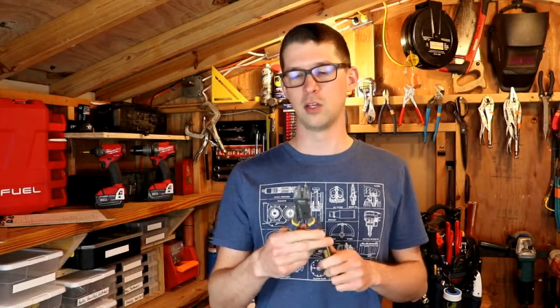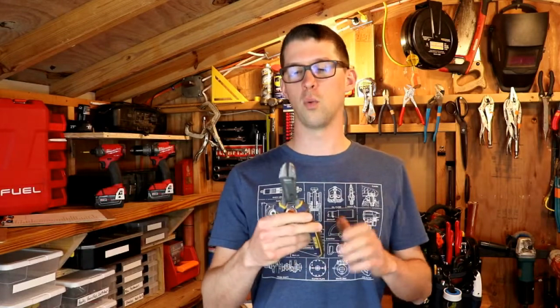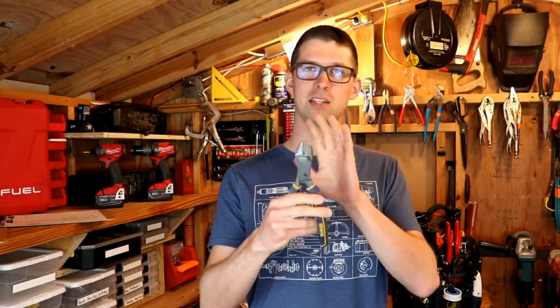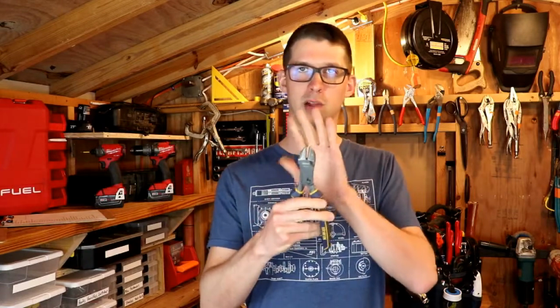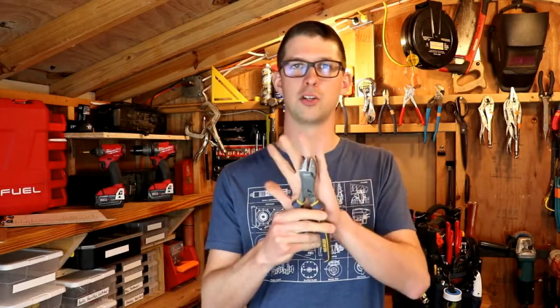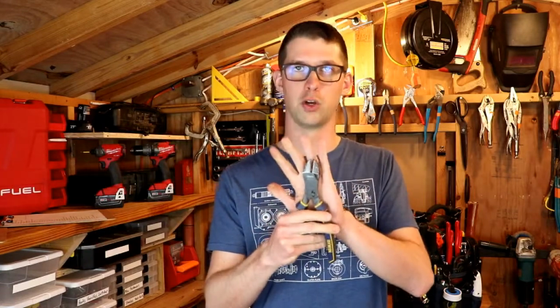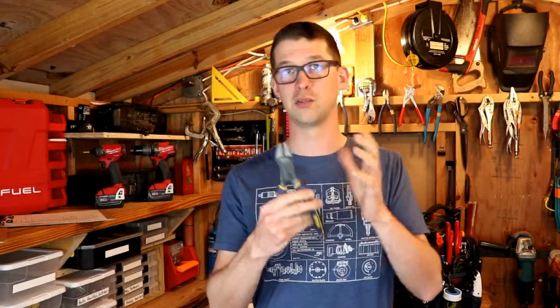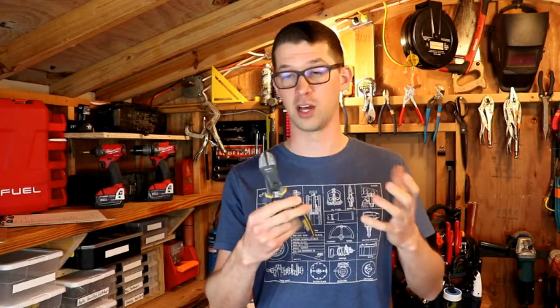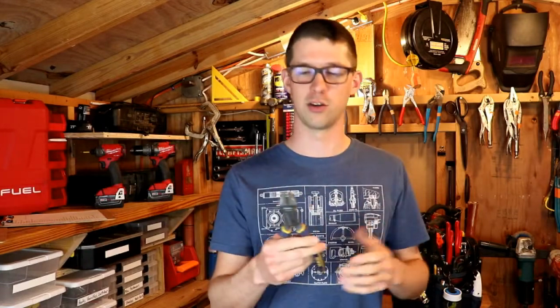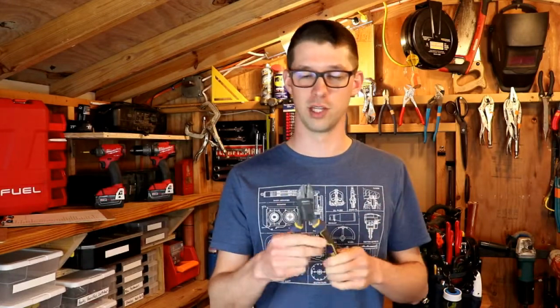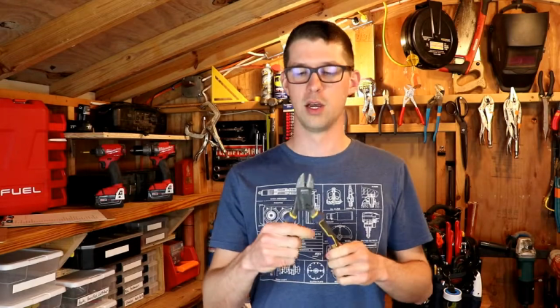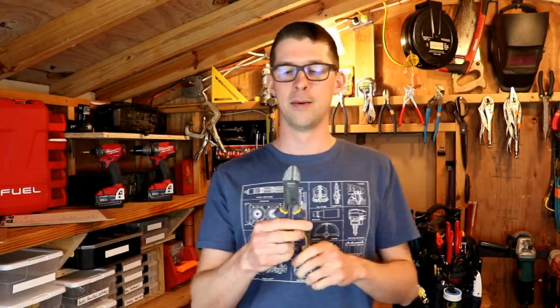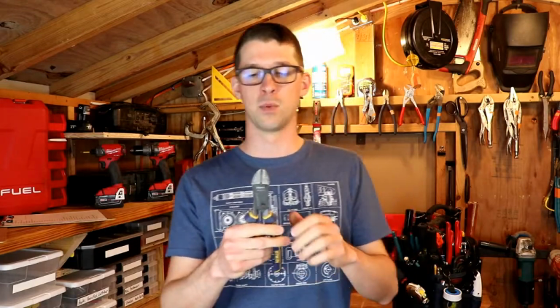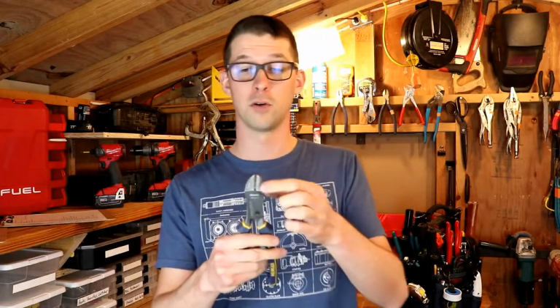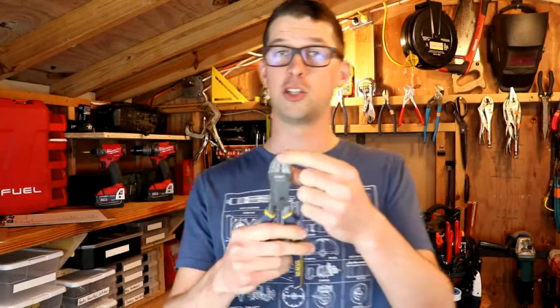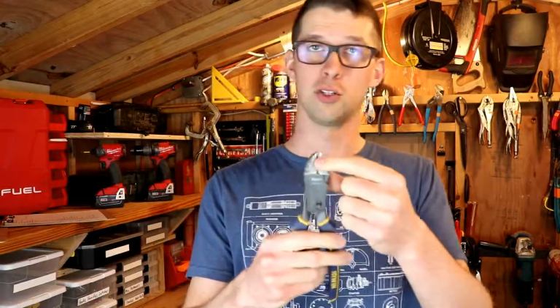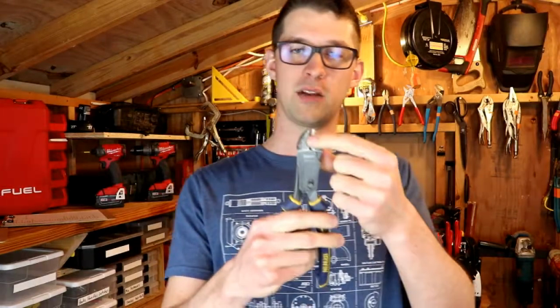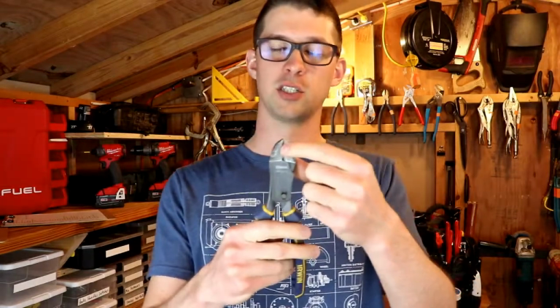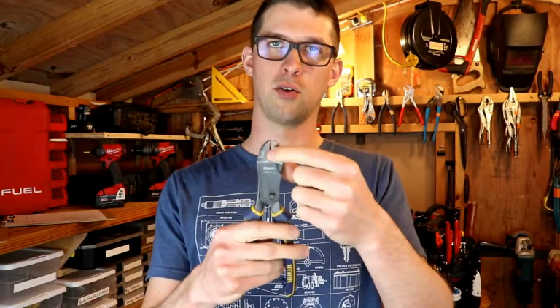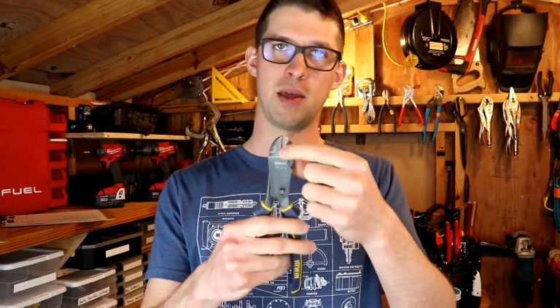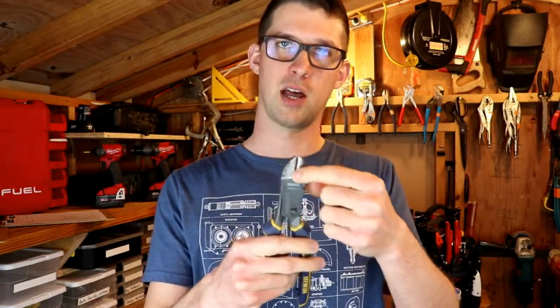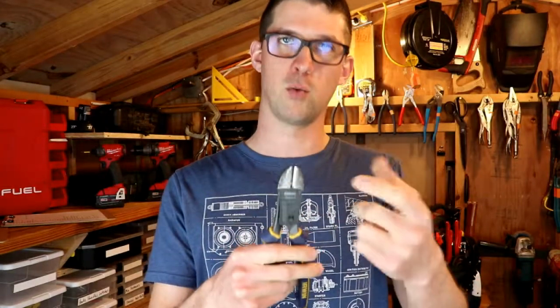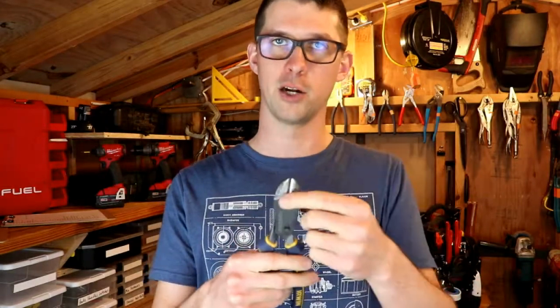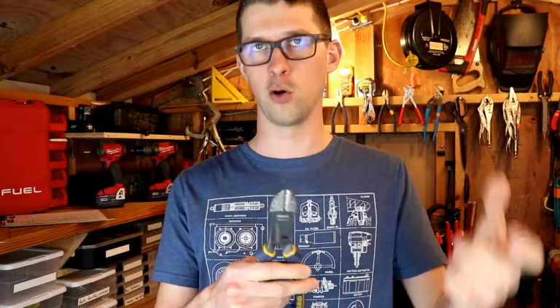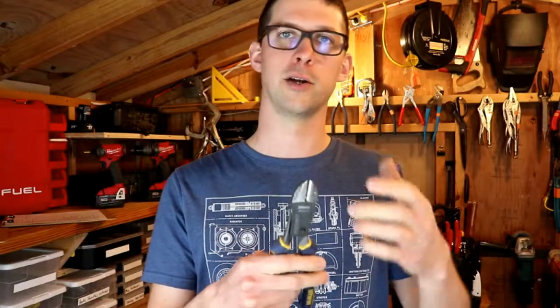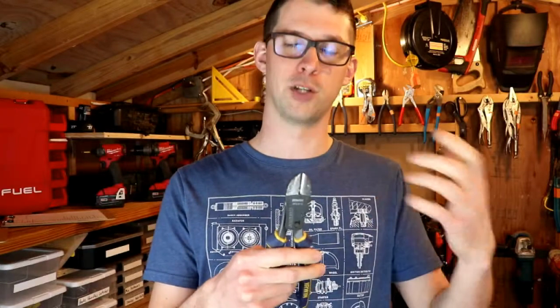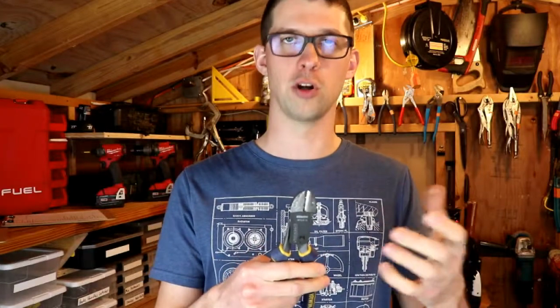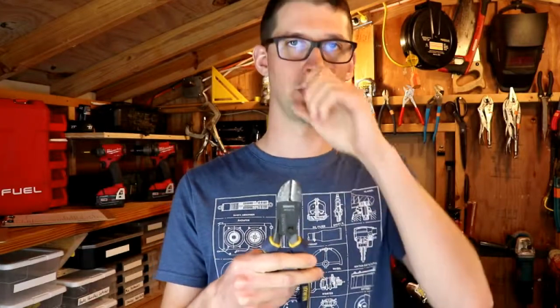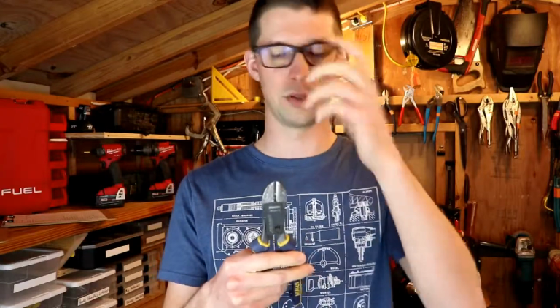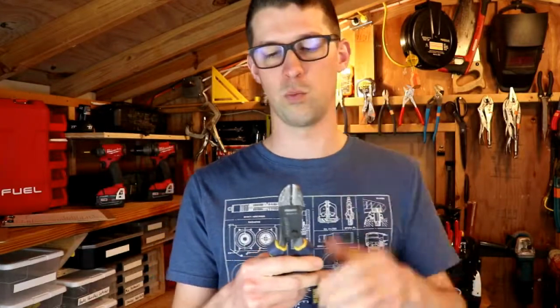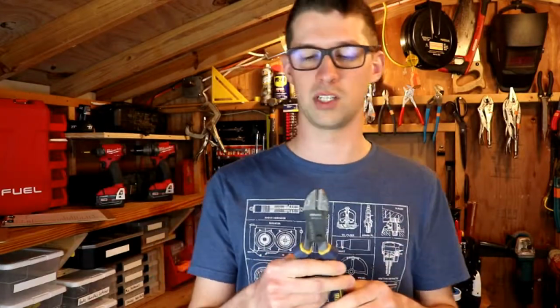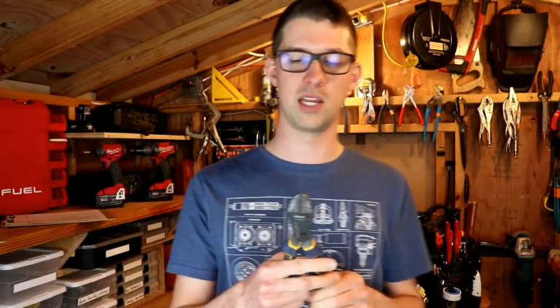So what makes these cutting pliers so good? Well, first of all, the jaws are made of a hardened steel that's meant to cut heavy wire, piano wire, hardened screws — things of that nature.